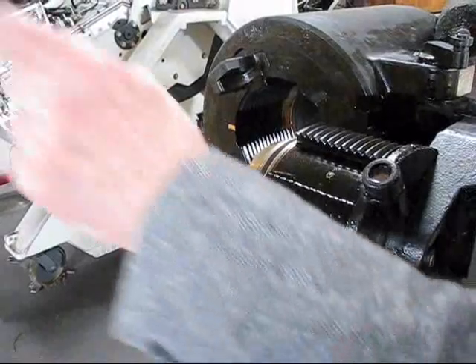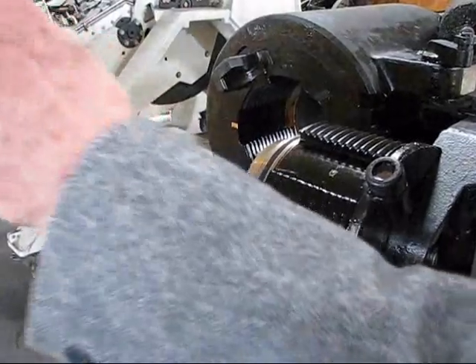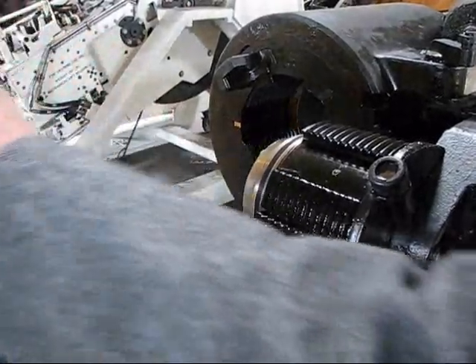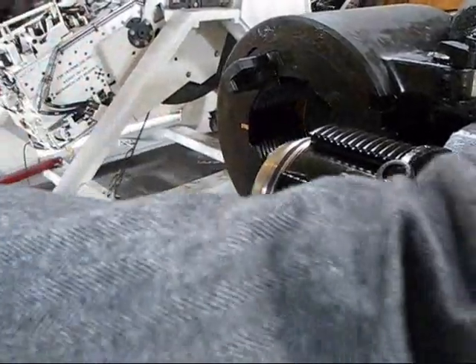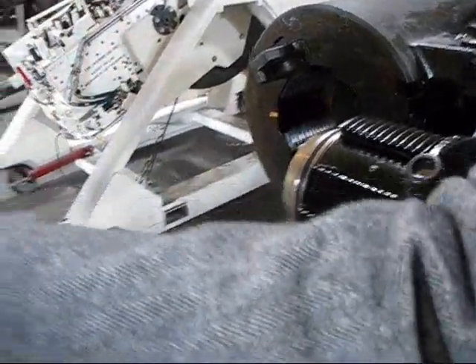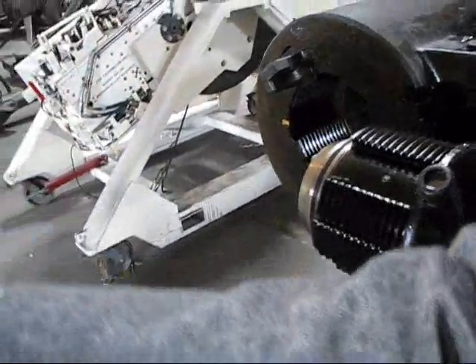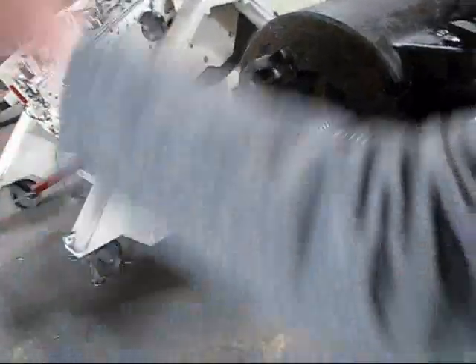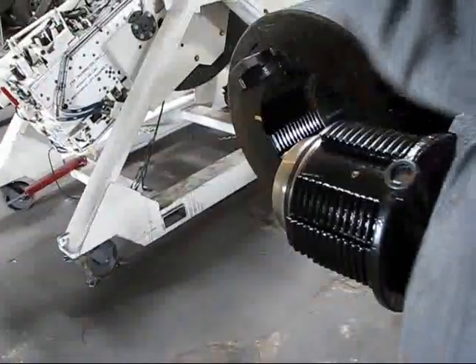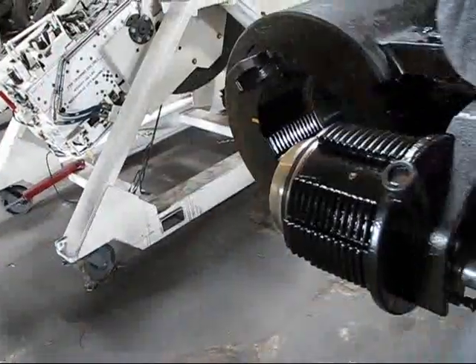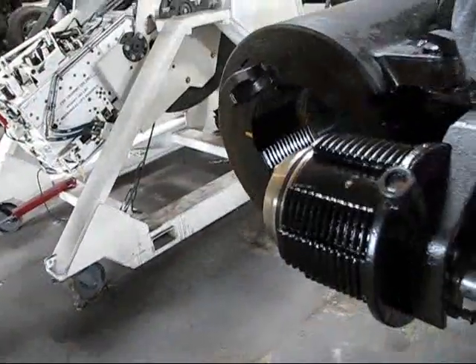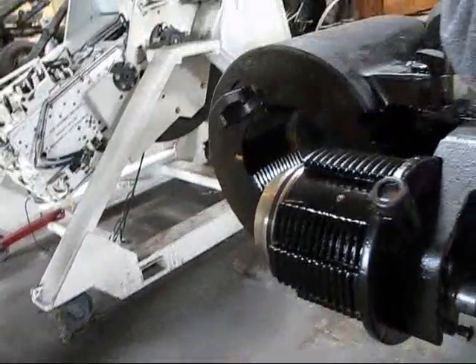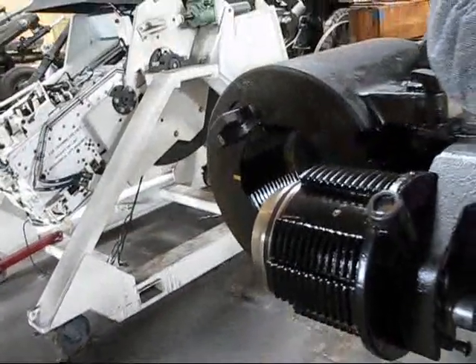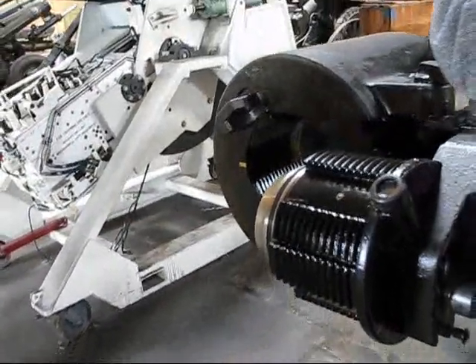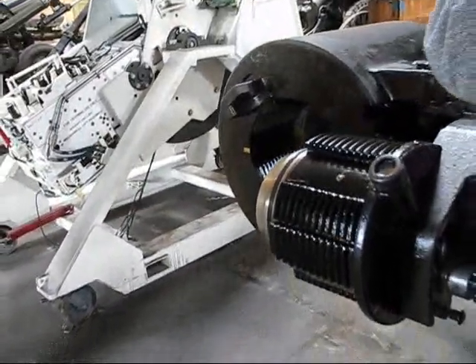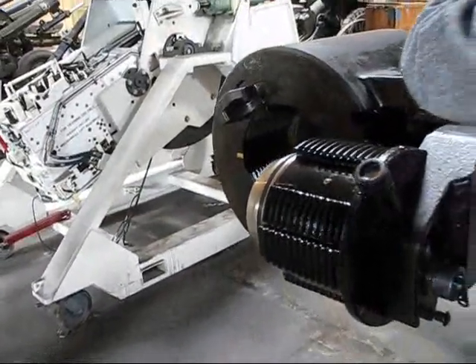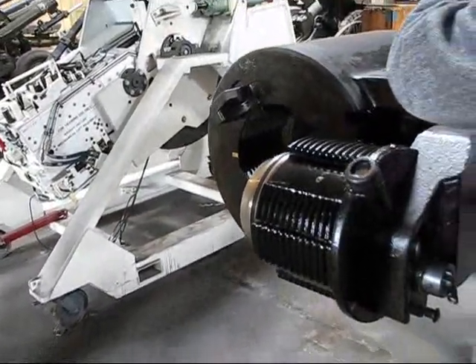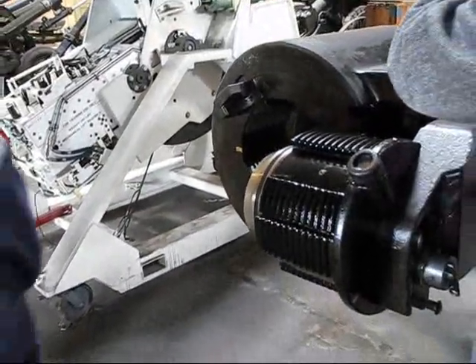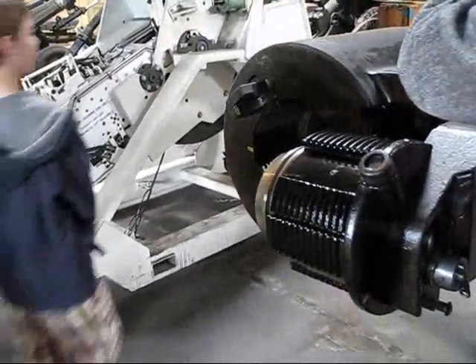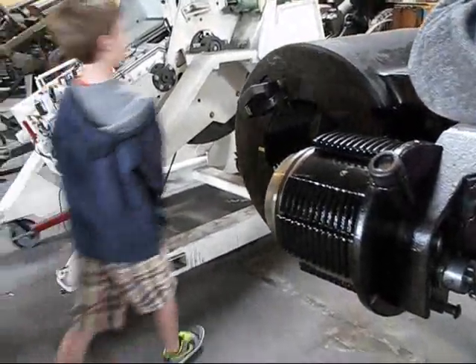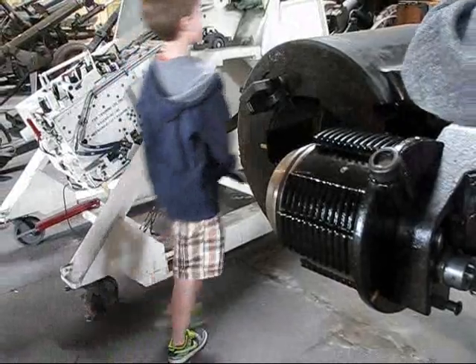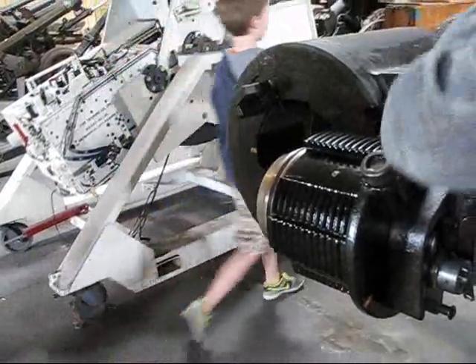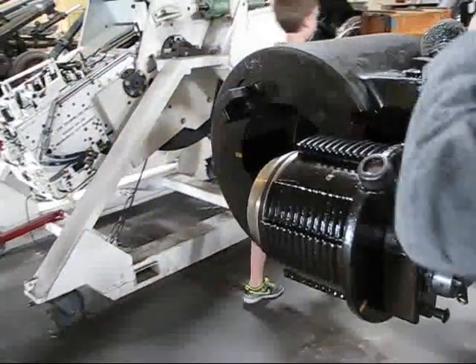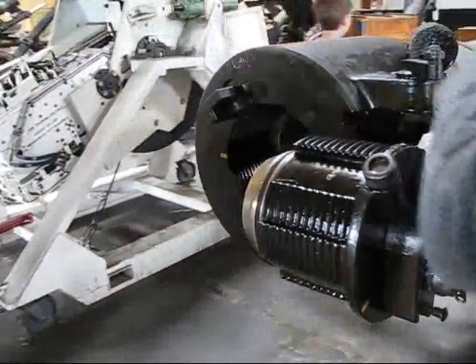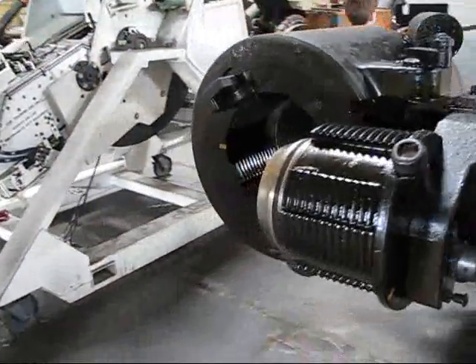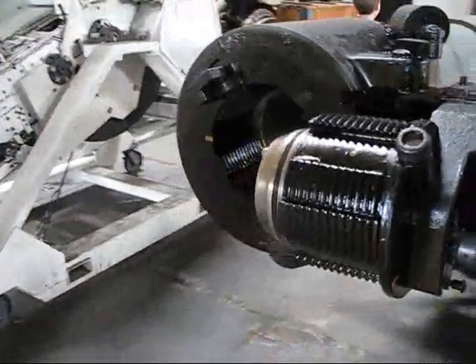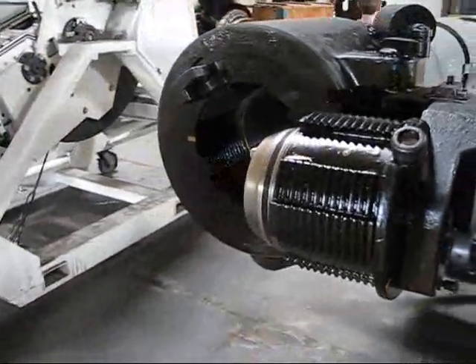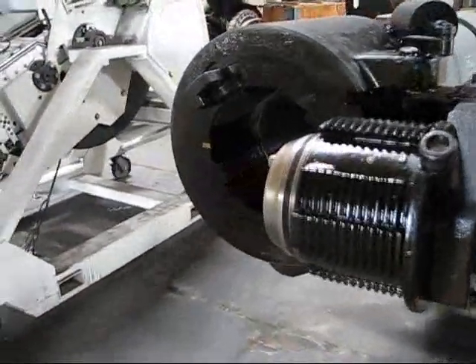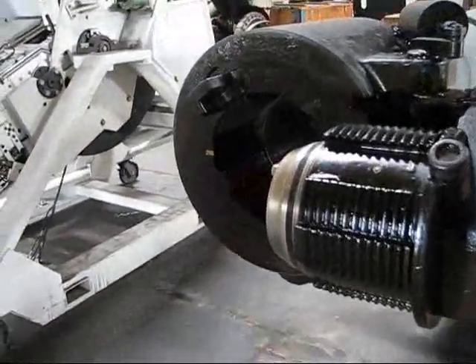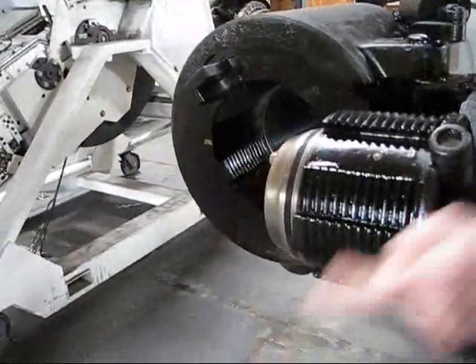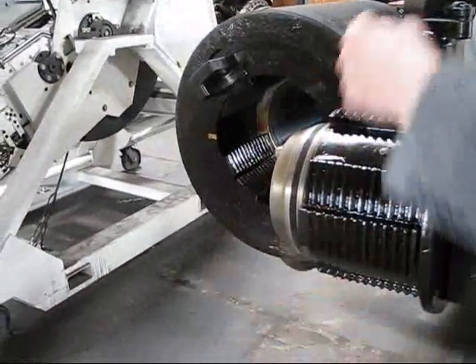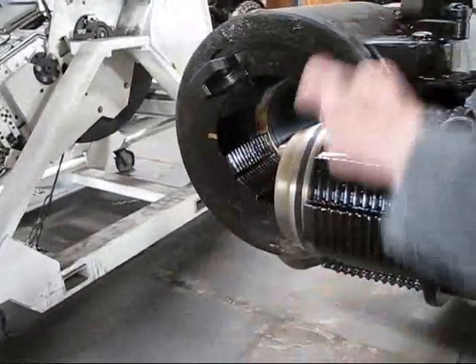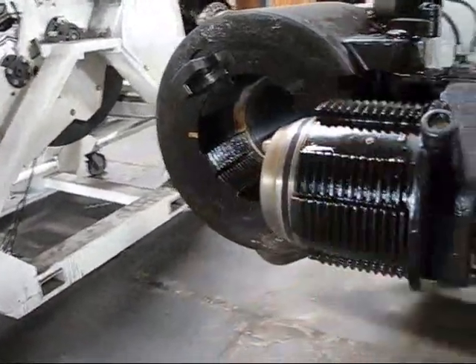Okay, now I want you to go to the other end over there. Say hello through the tube. Okay. And then you say hello back to them.